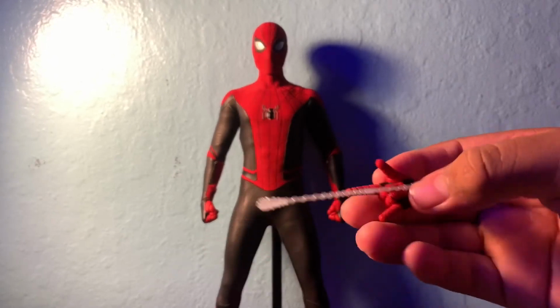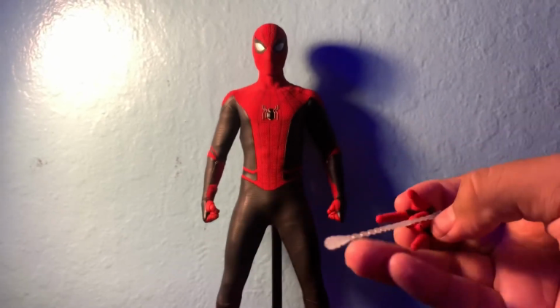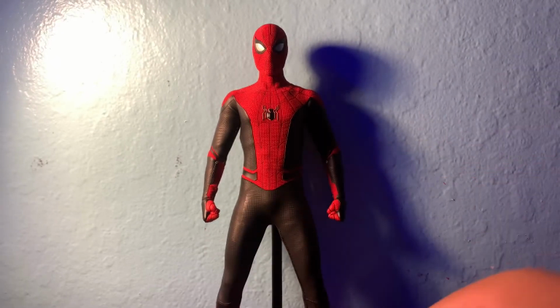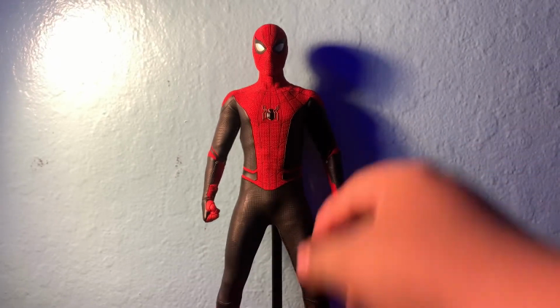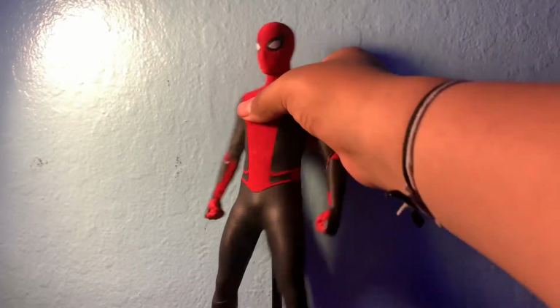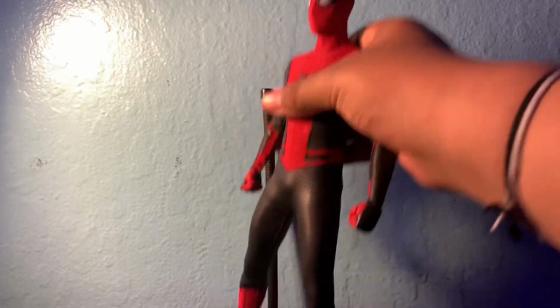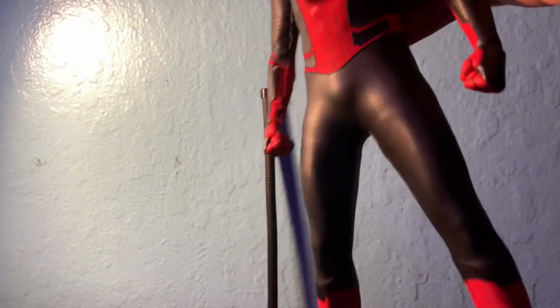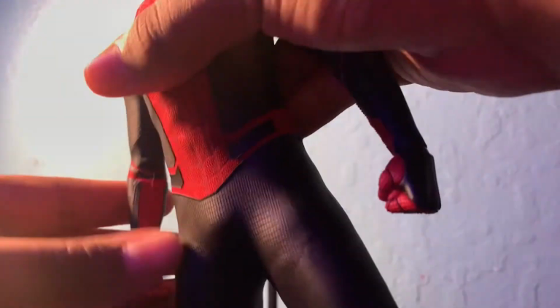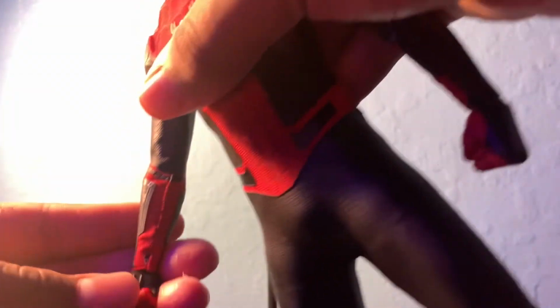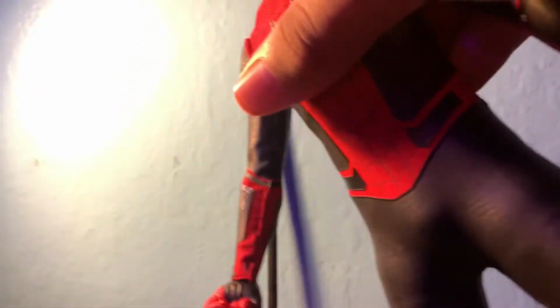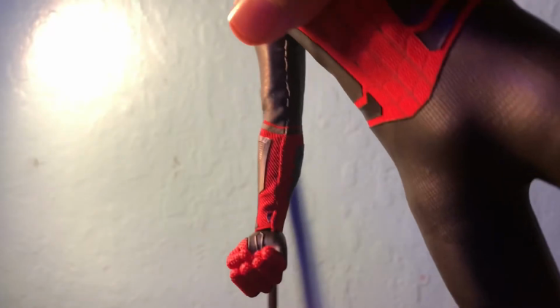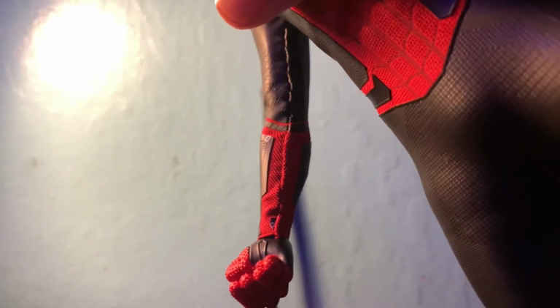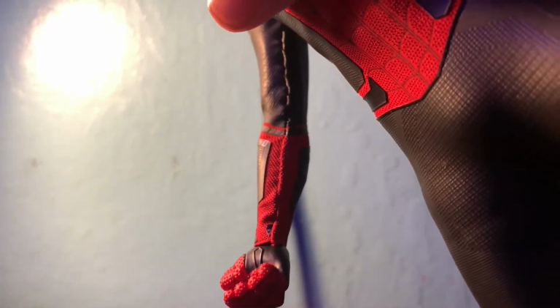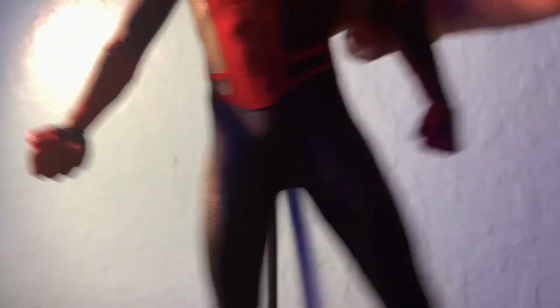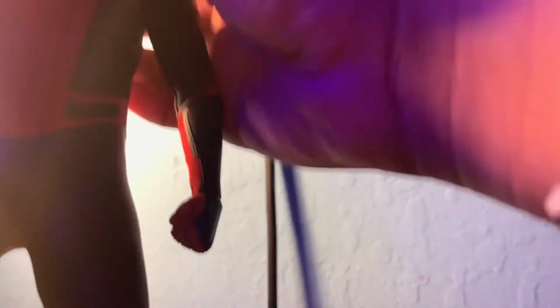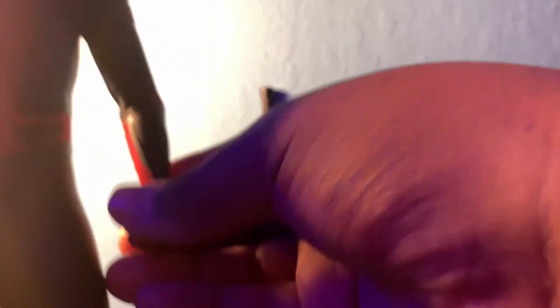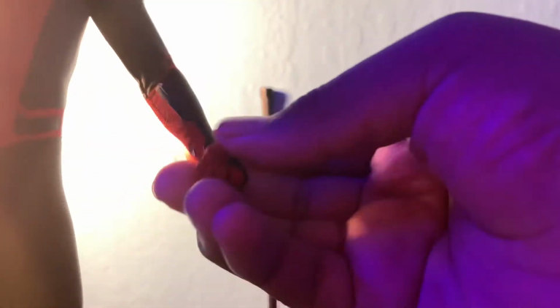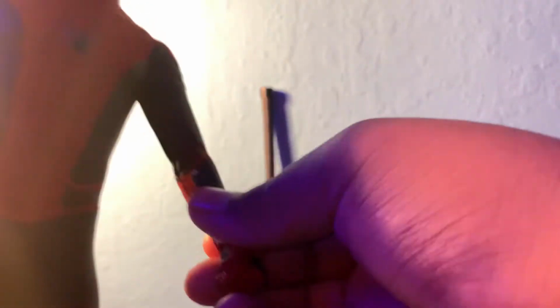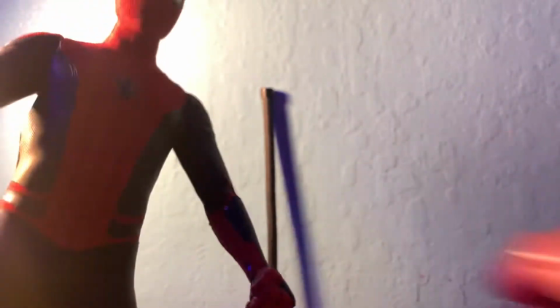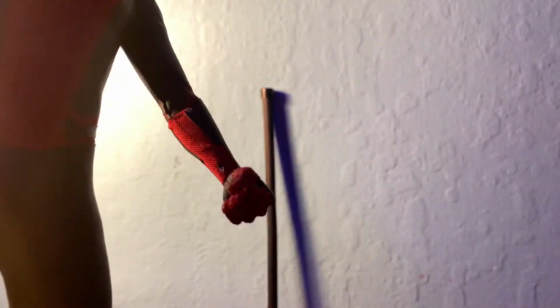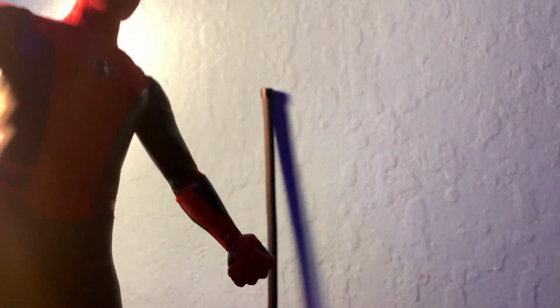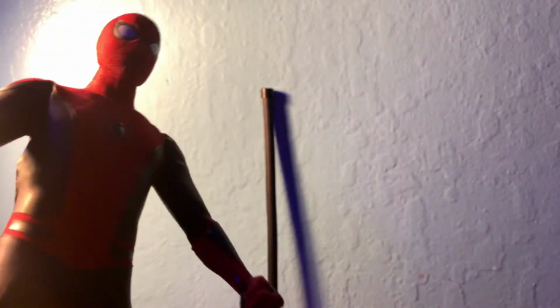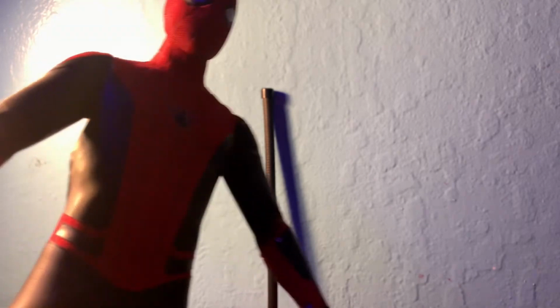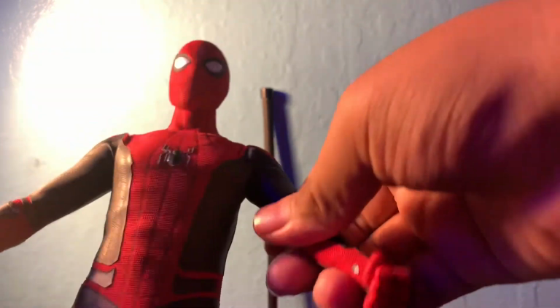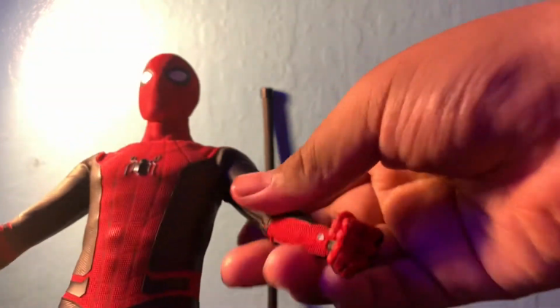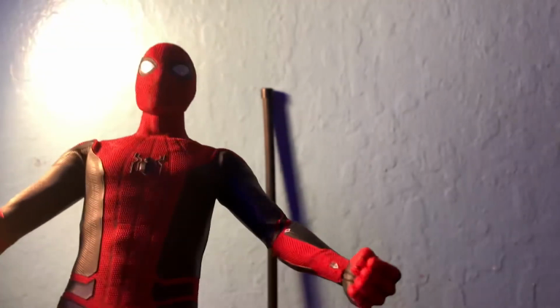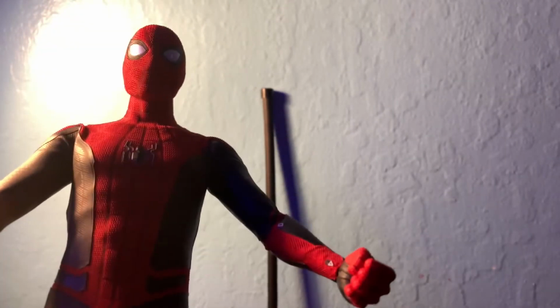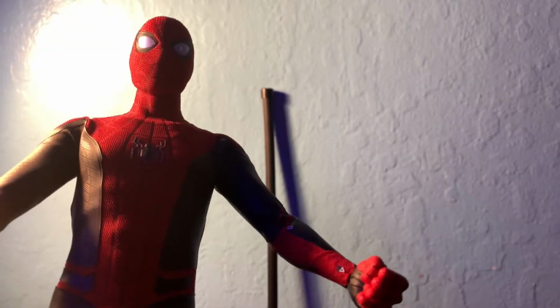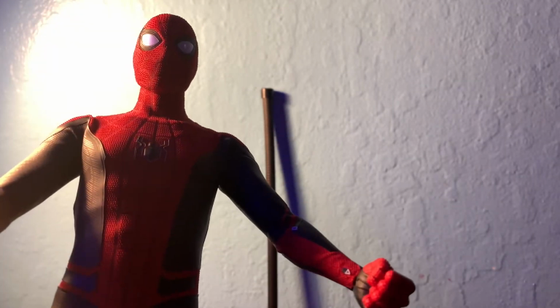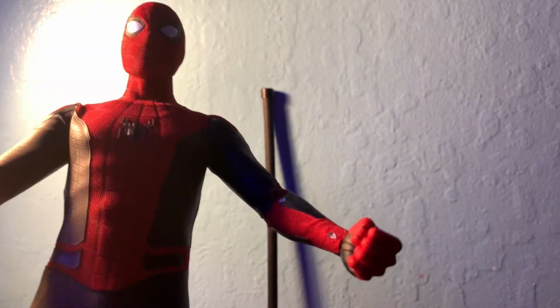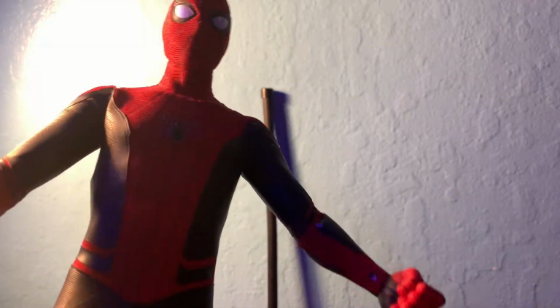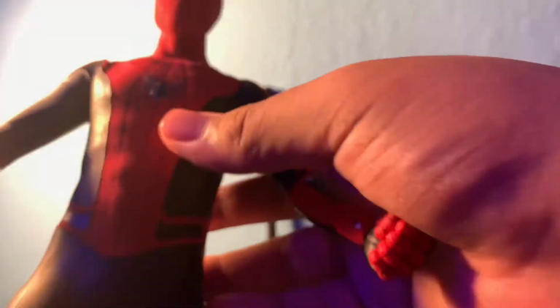He doesn't come with web shooters on the actual wrist, so it would be hard to do that. As you can see, he doesn't come with web shooters.